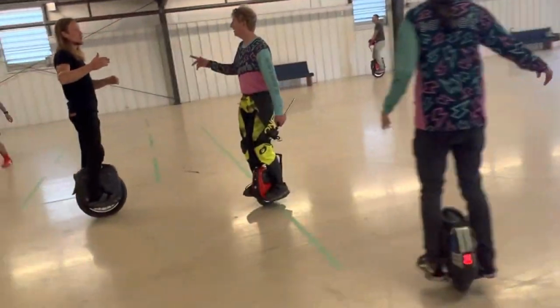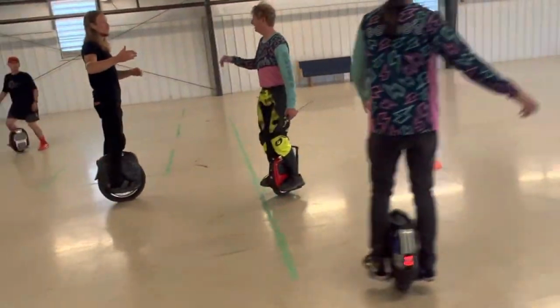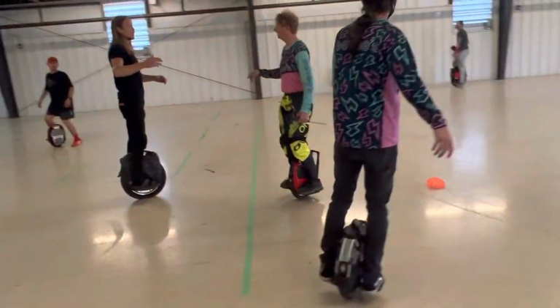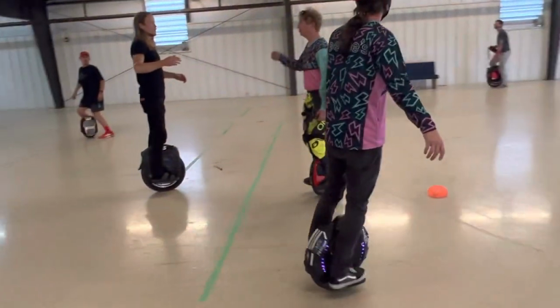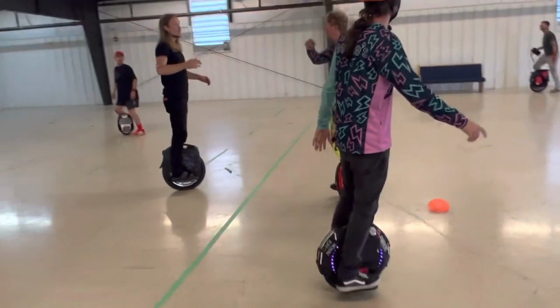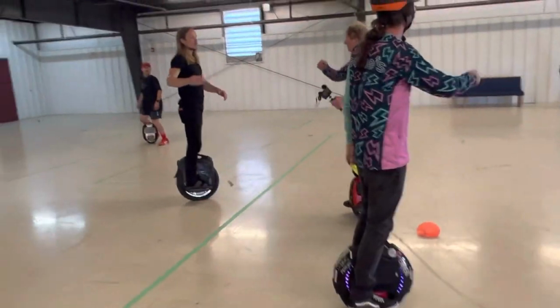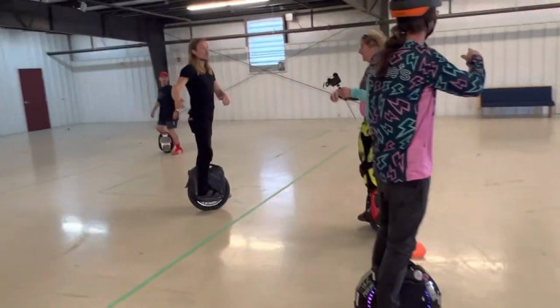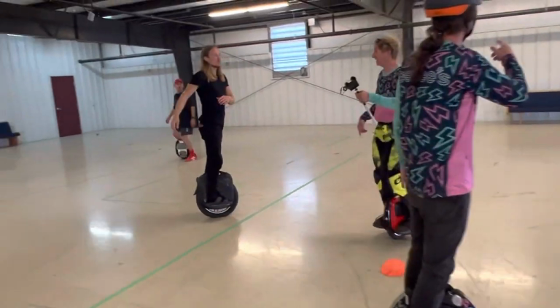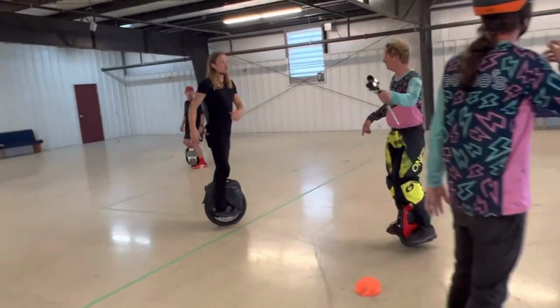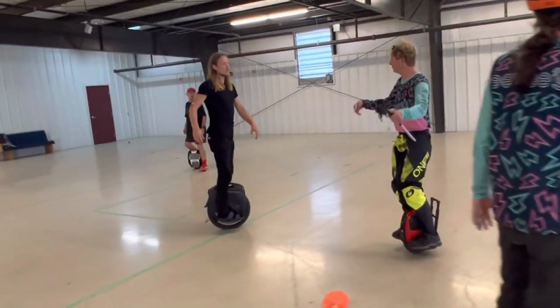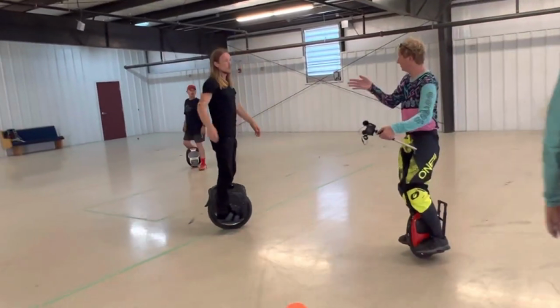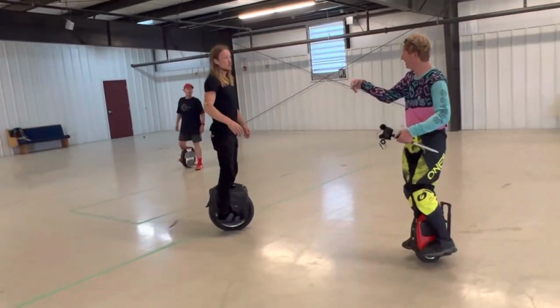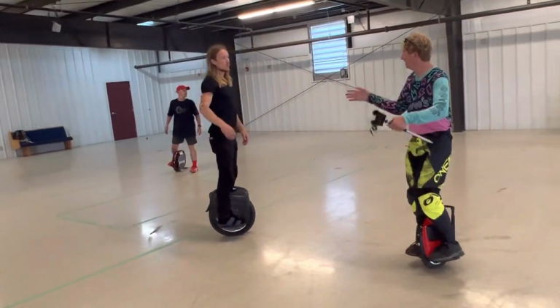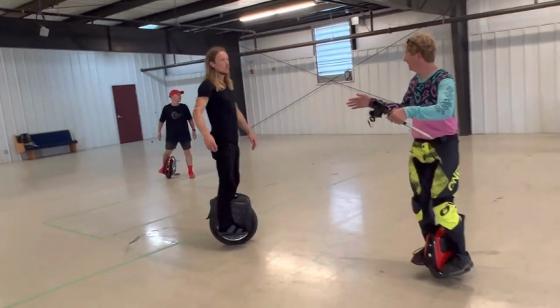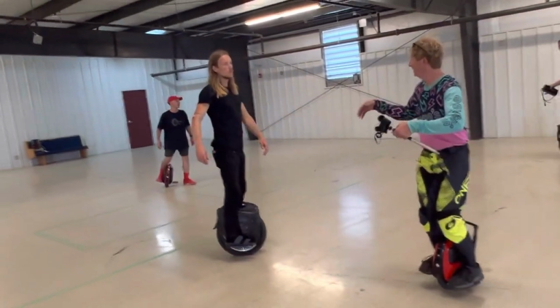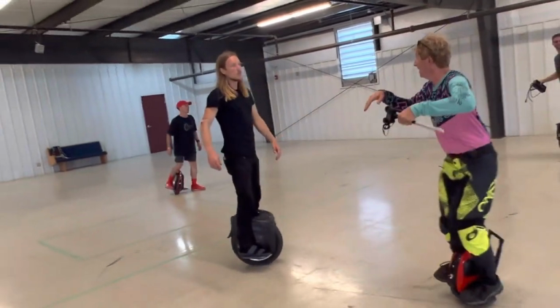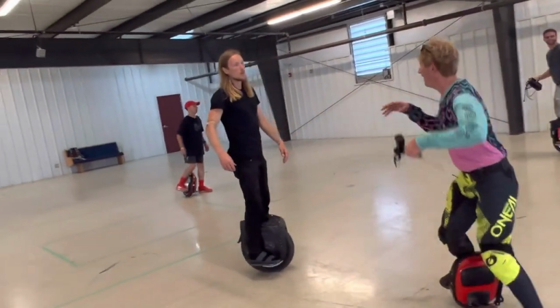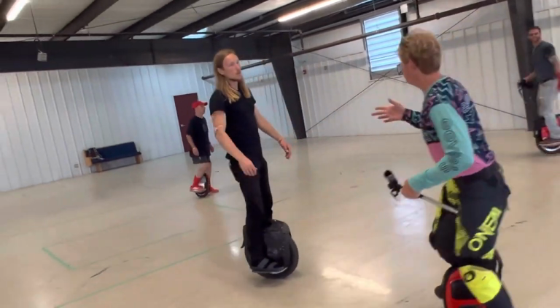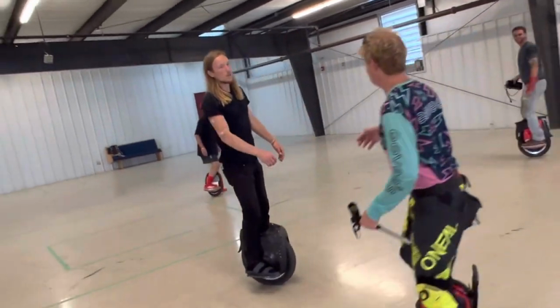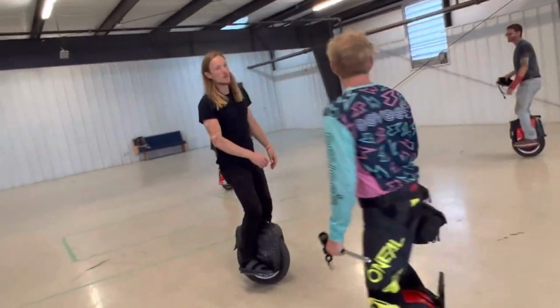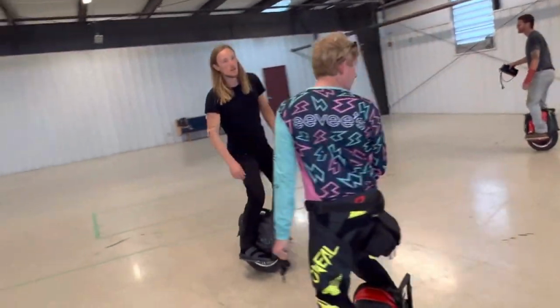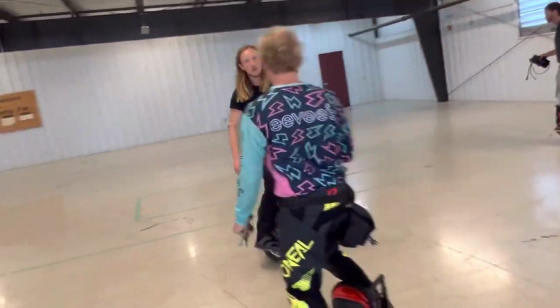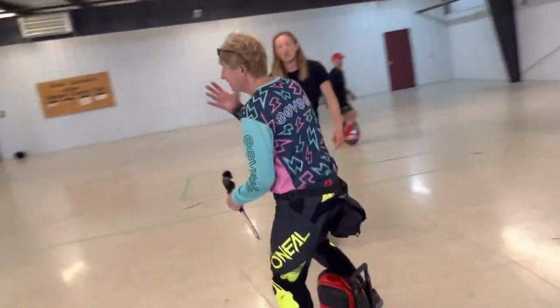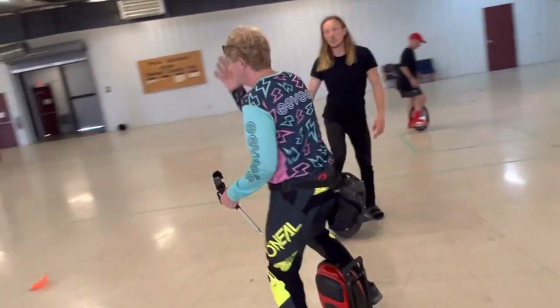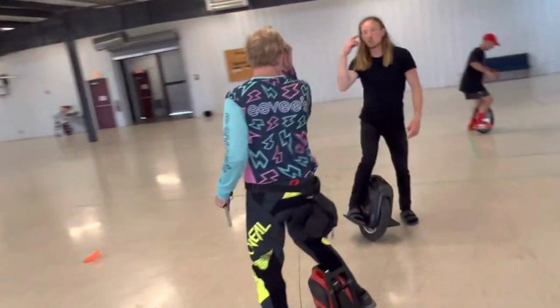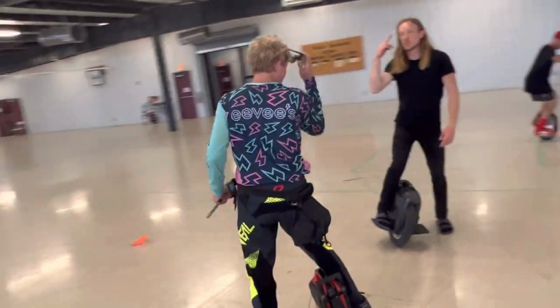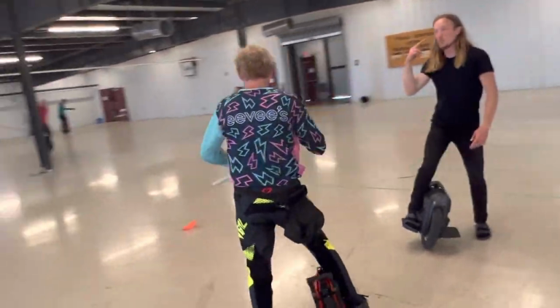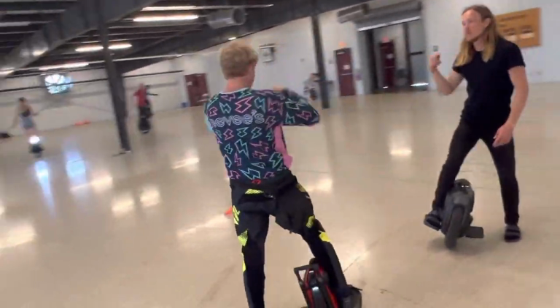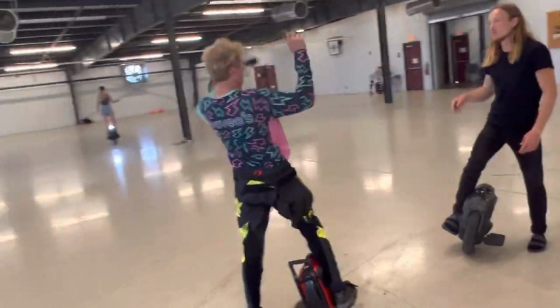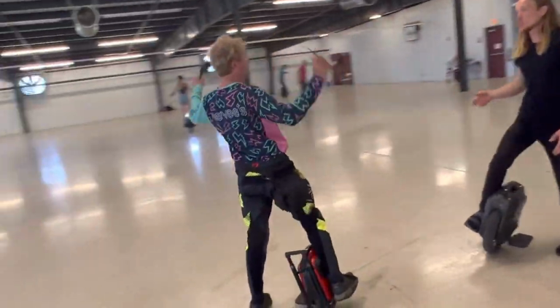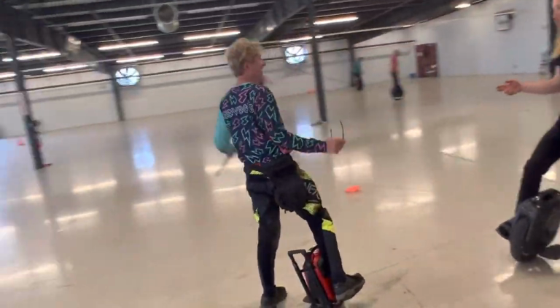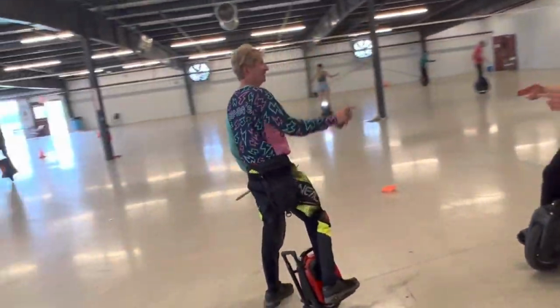Is that a bearing? I don't know what it is. That's a bearing, right? That sounds like your bearing. That's what messes you up.